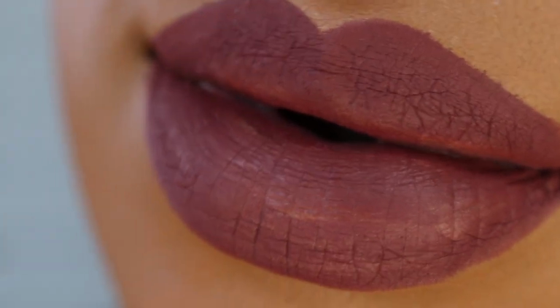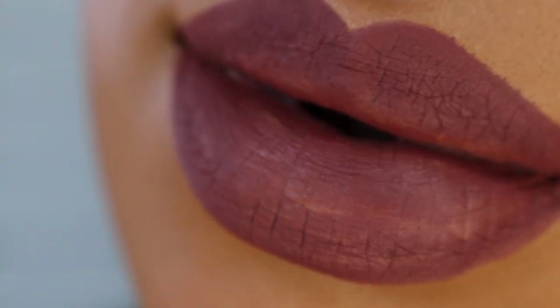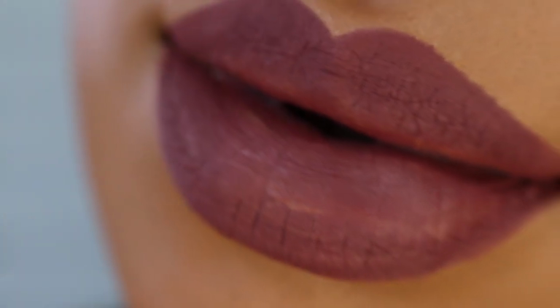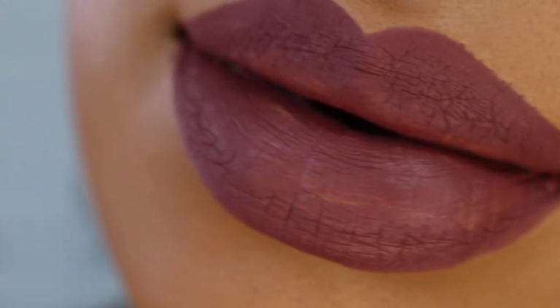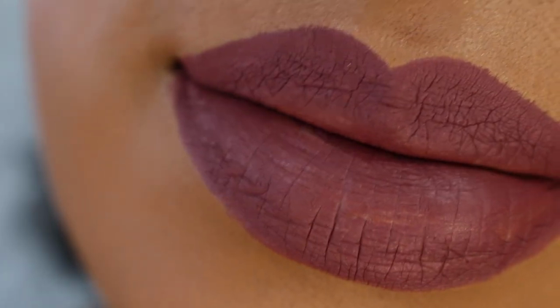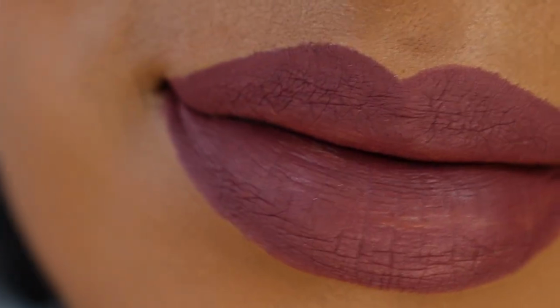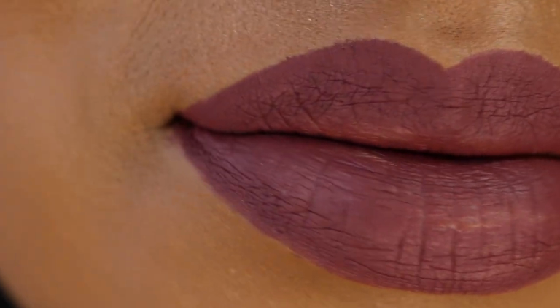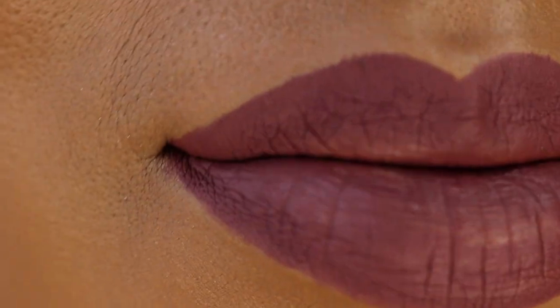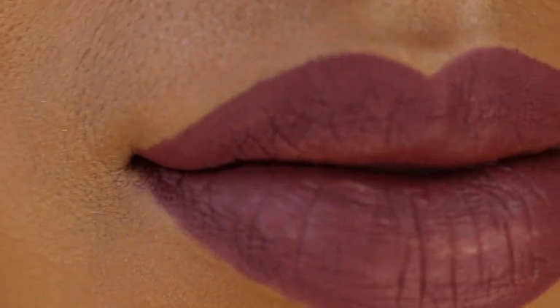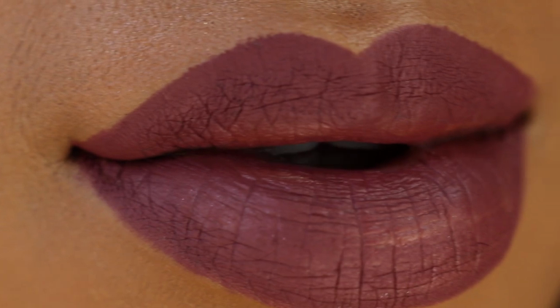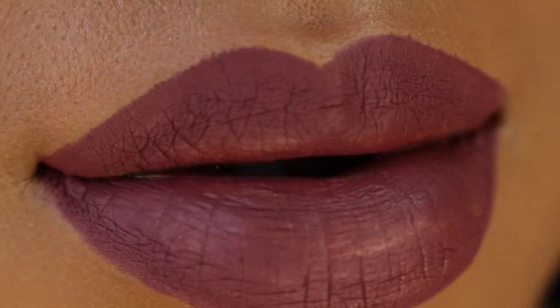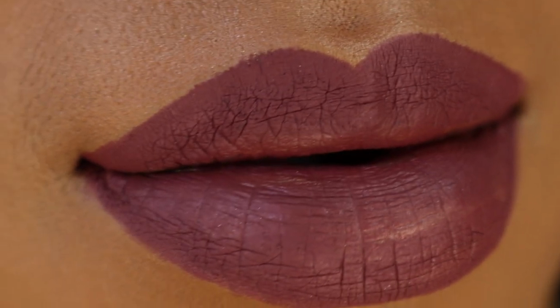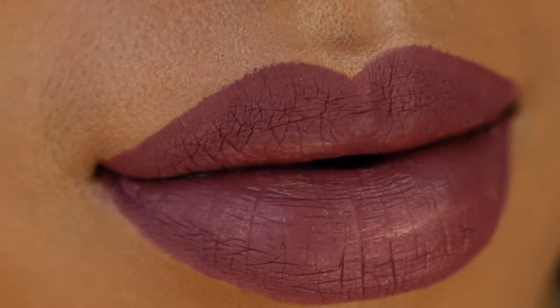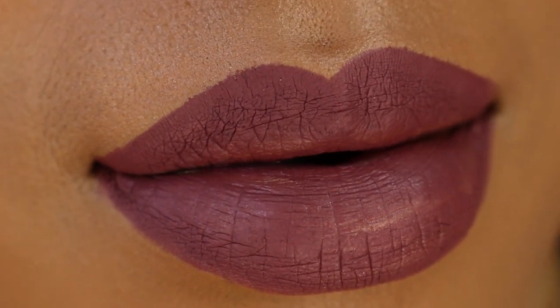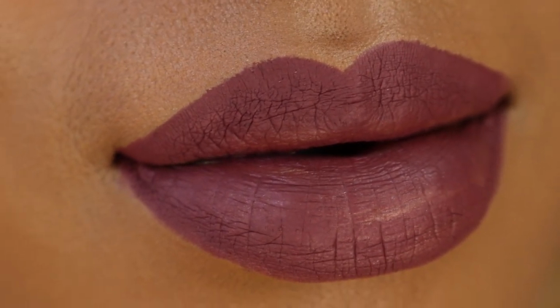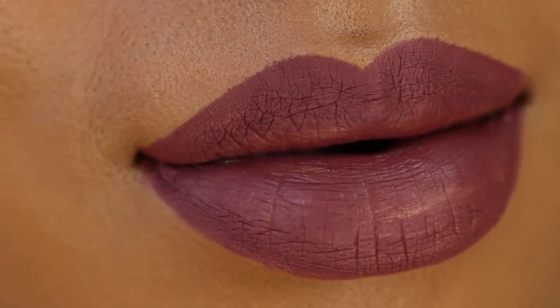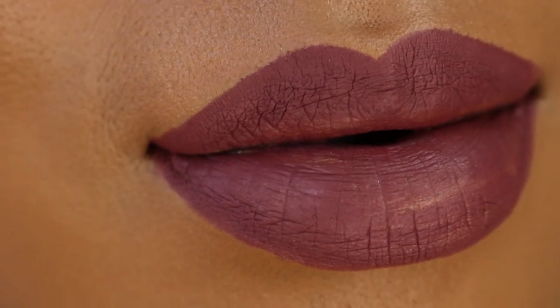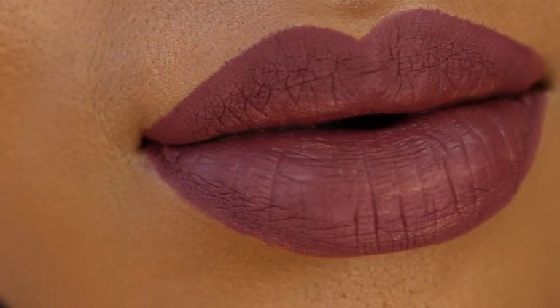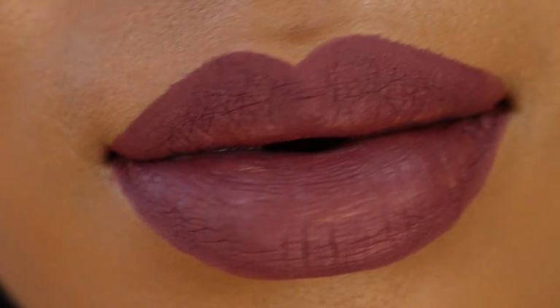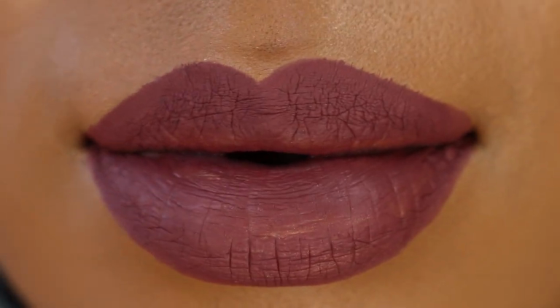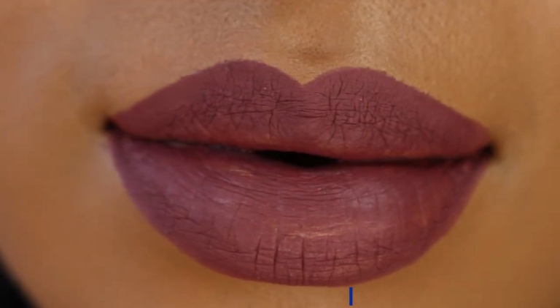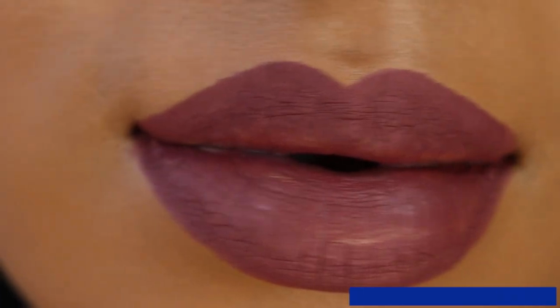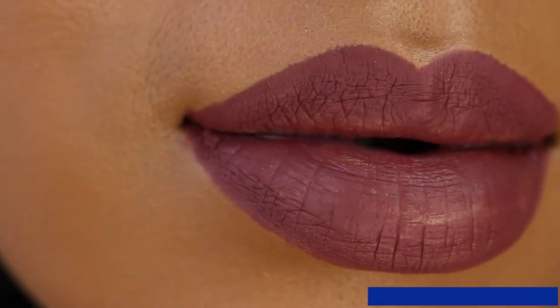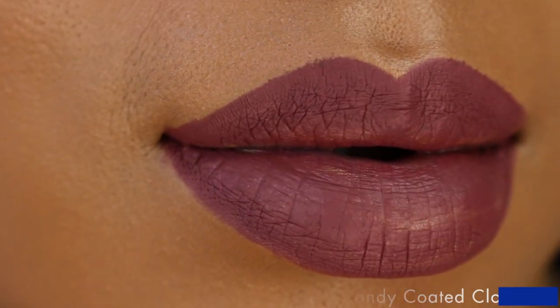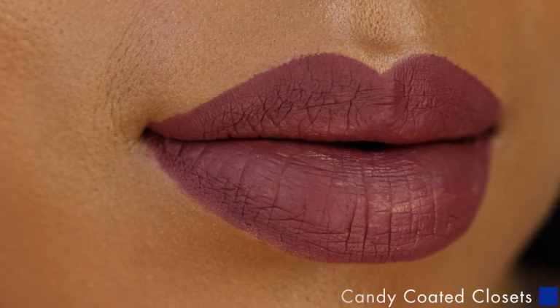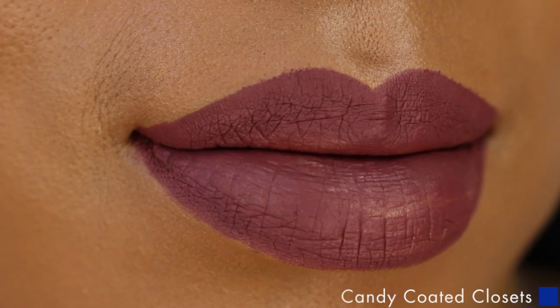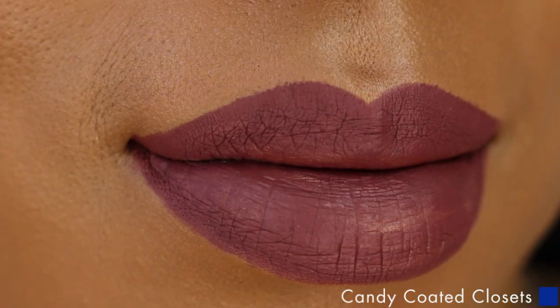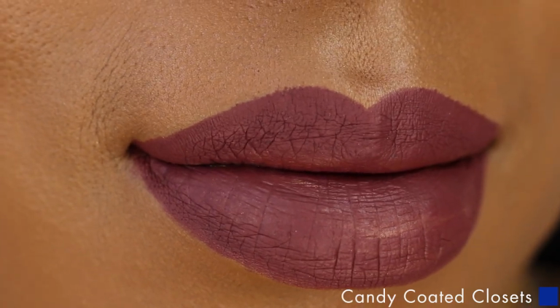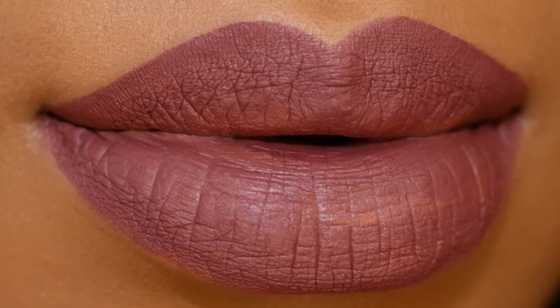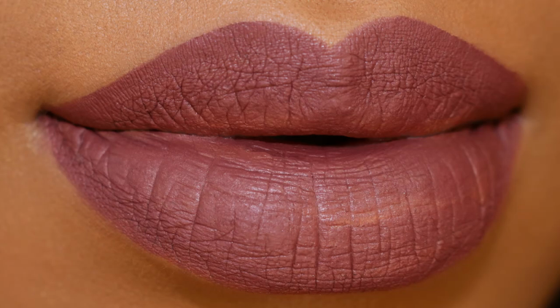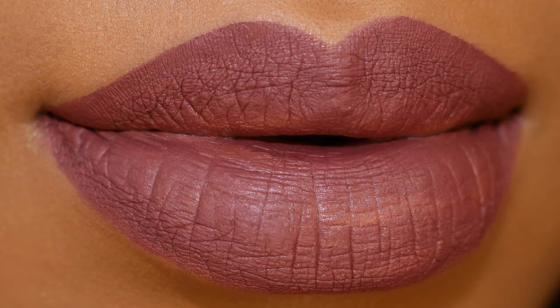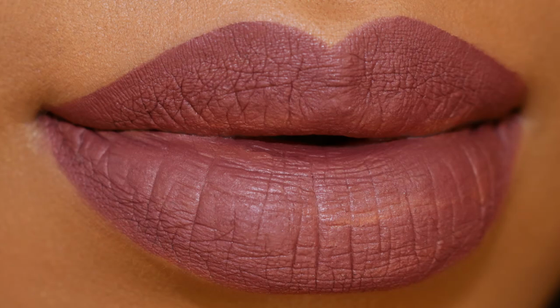Here is the Hawkwind lip liner fully swatched on my lips. Such a beautiful nude, and I really prefer this one over the liquid lipstick, but you can't go wrong with either one.